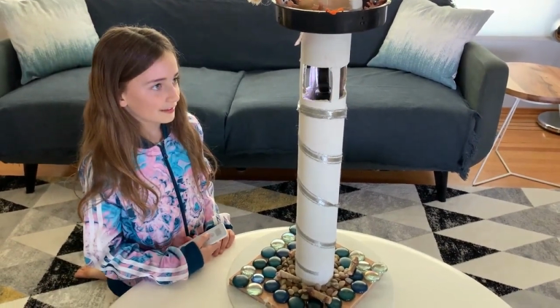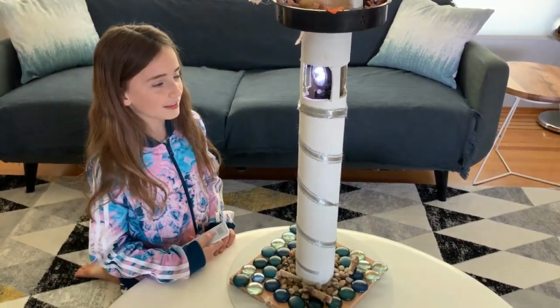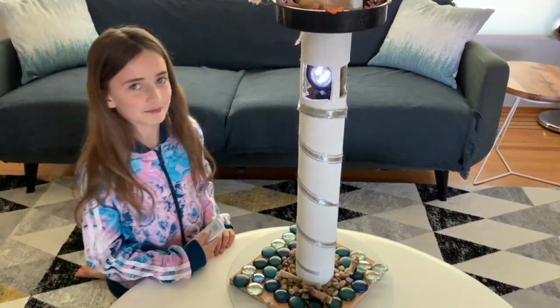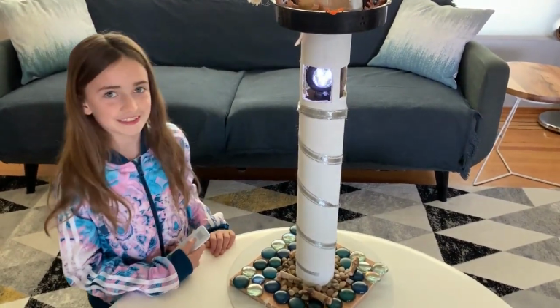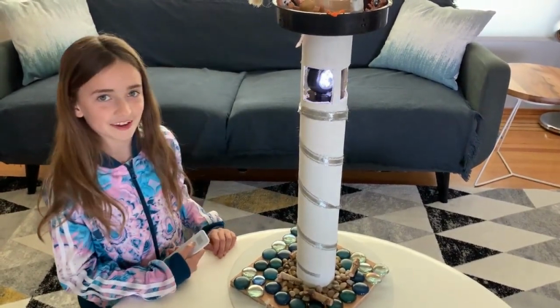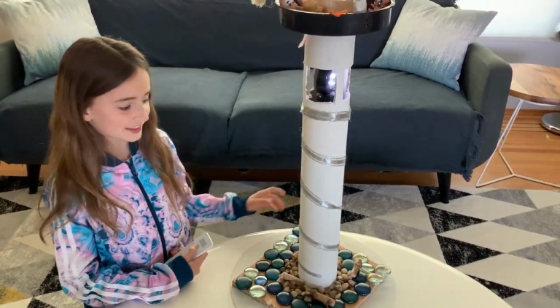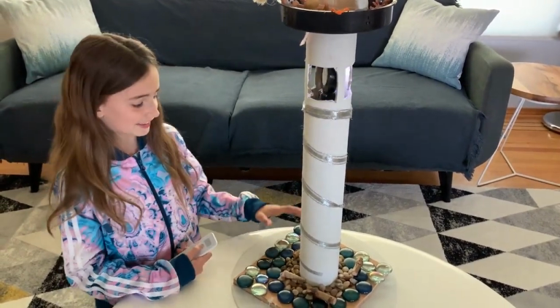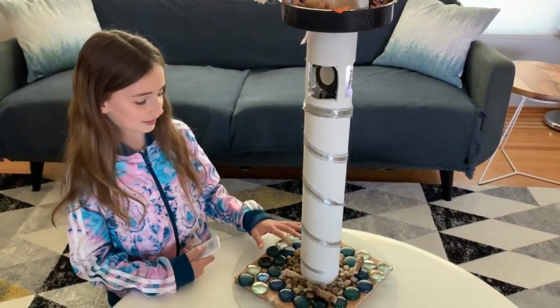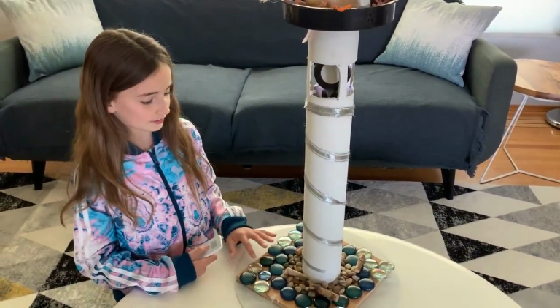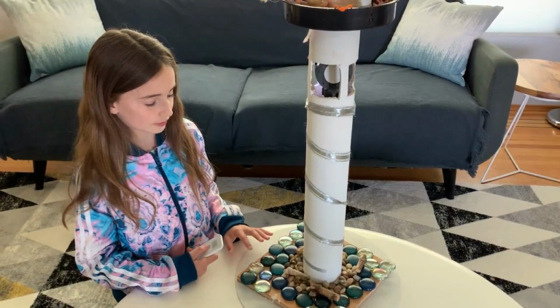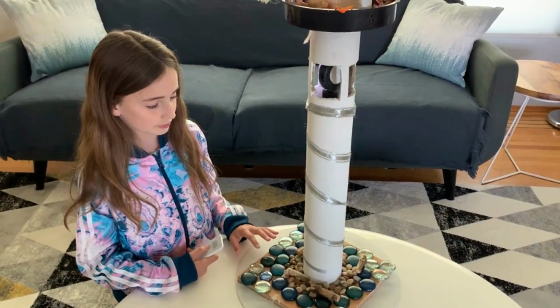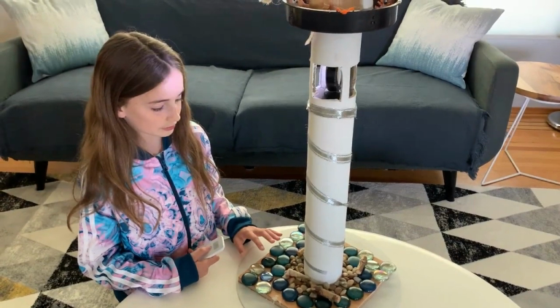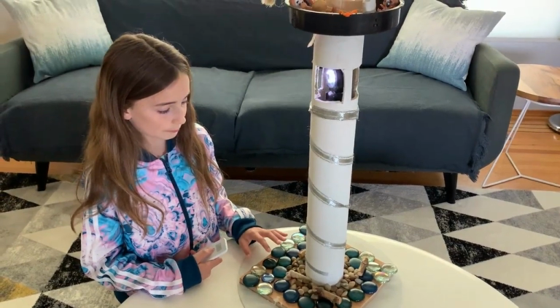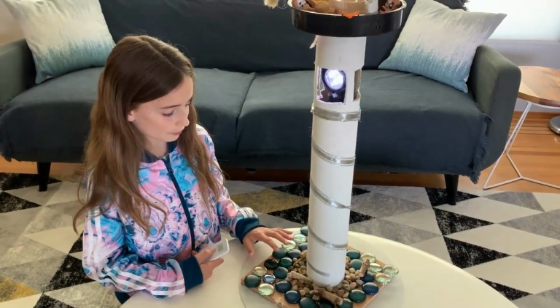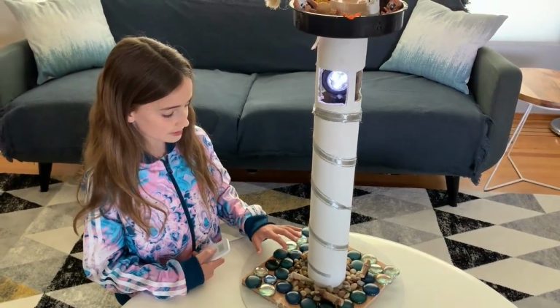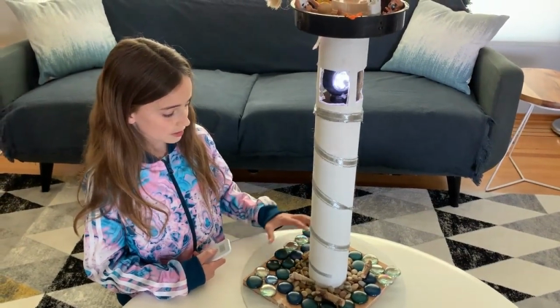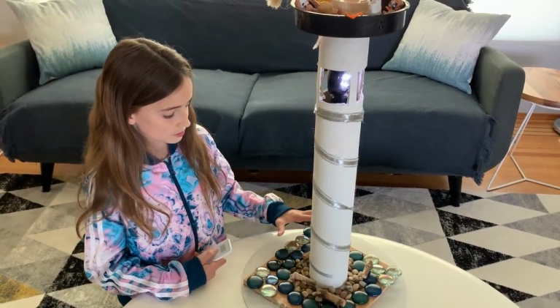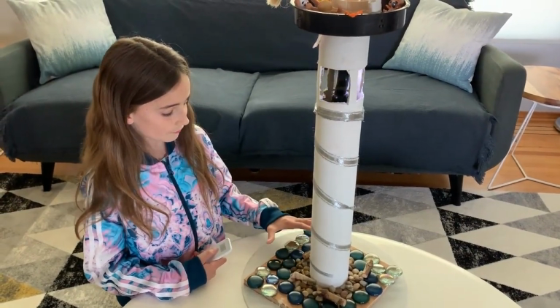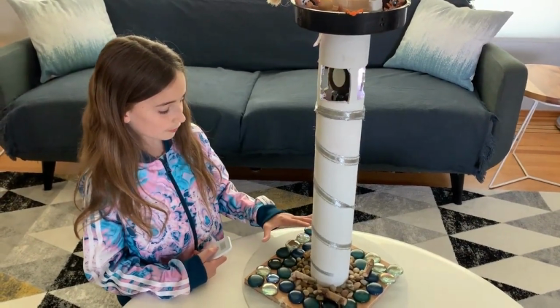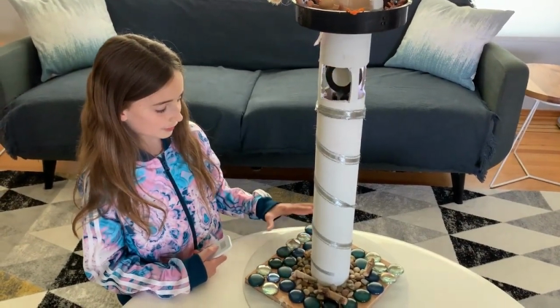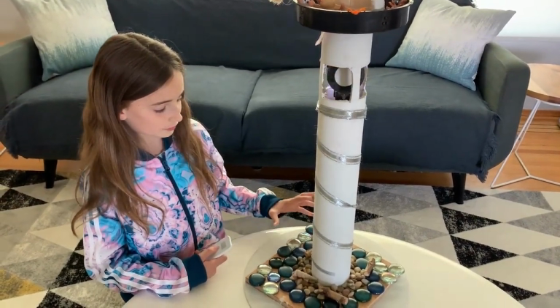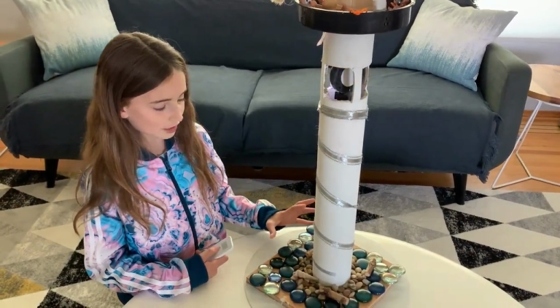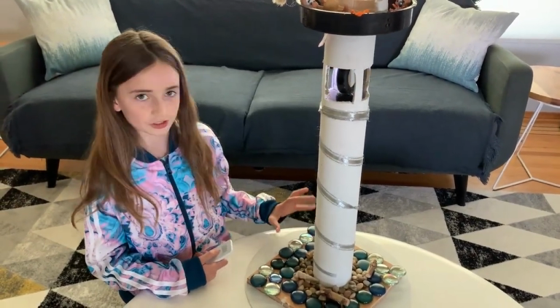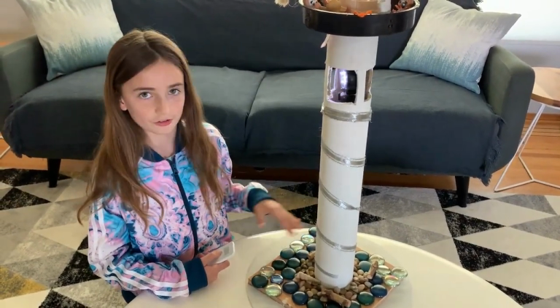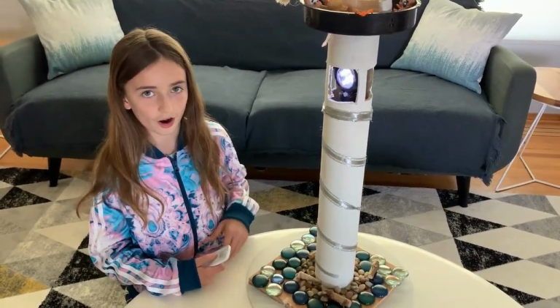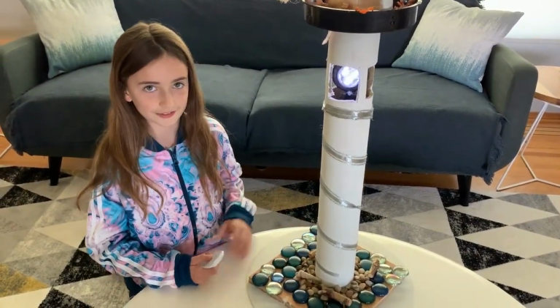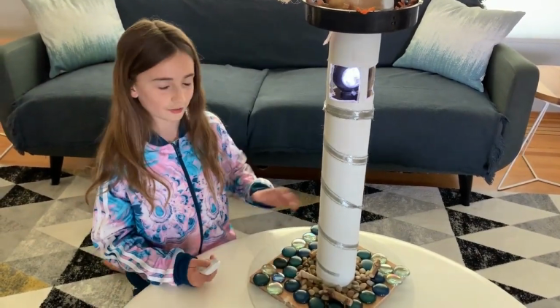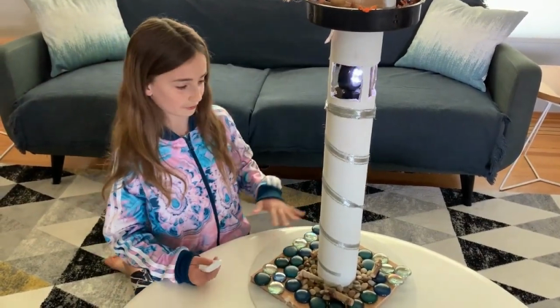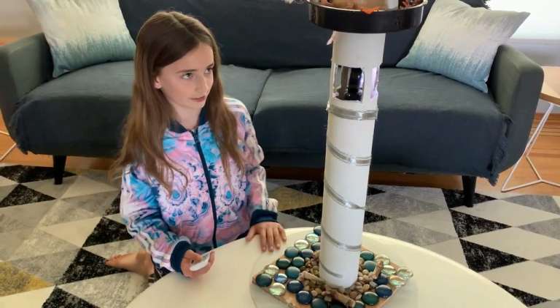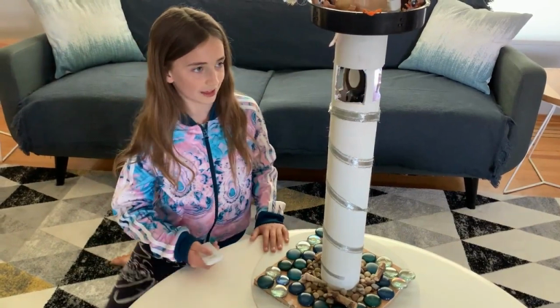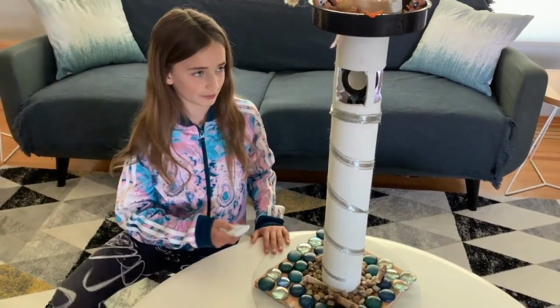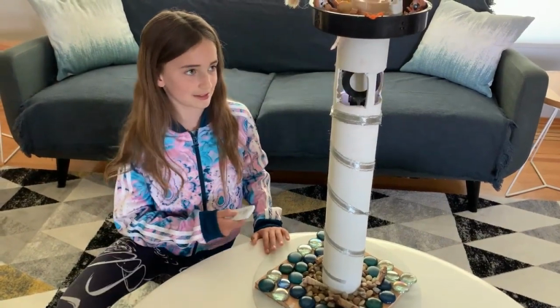That light makes it so that the boats don't crash into the rocks and don't go near that place.